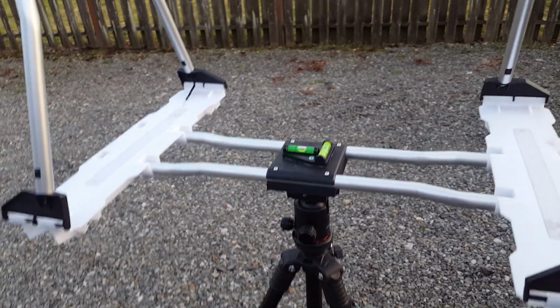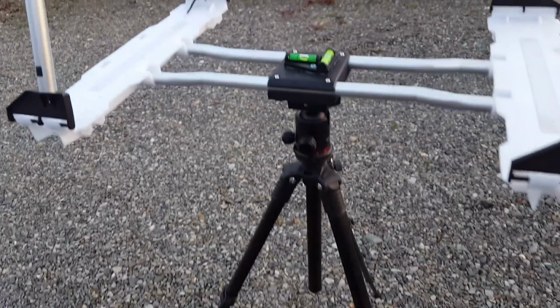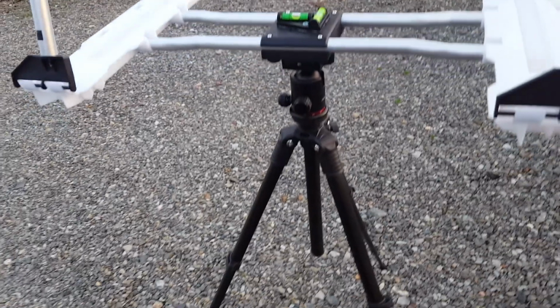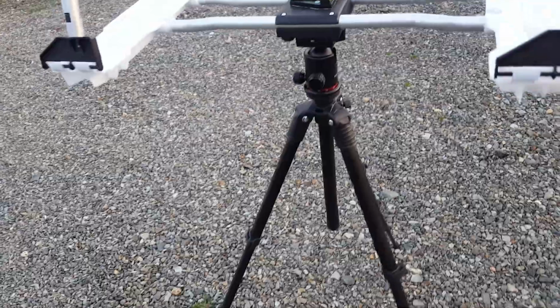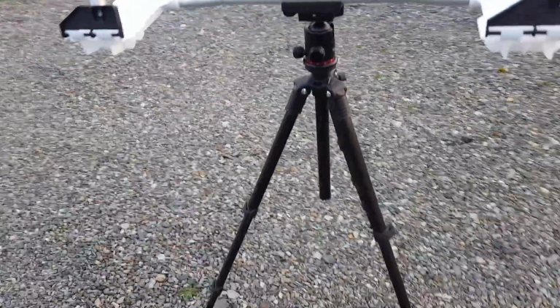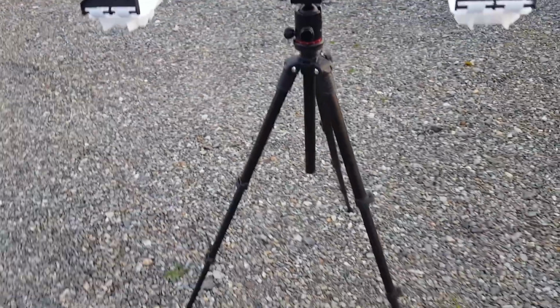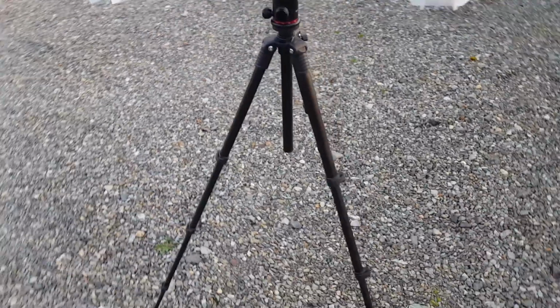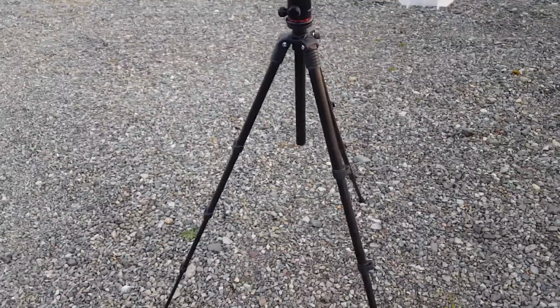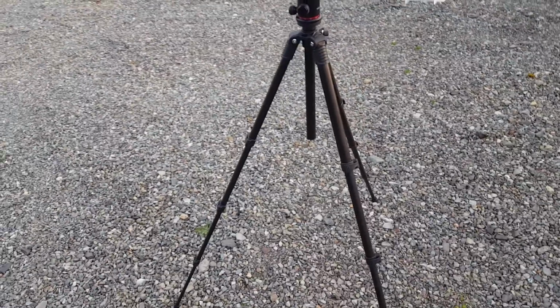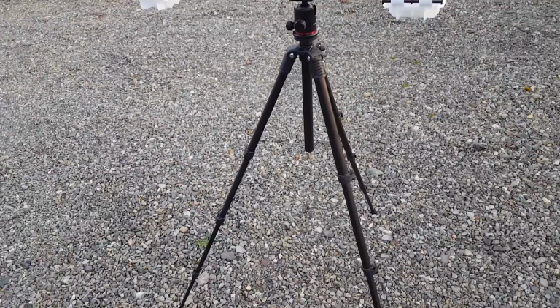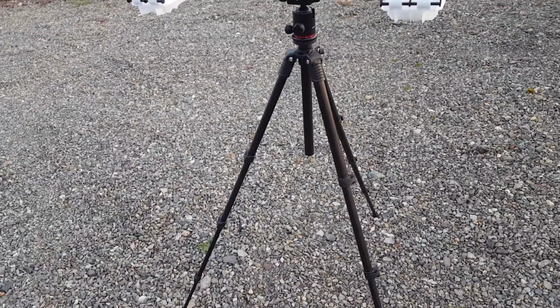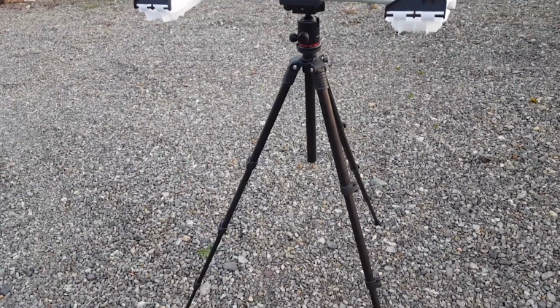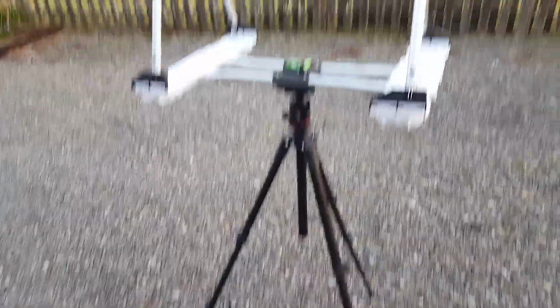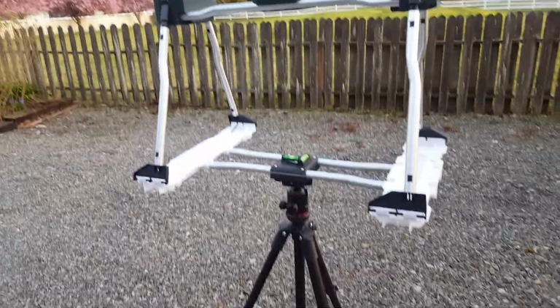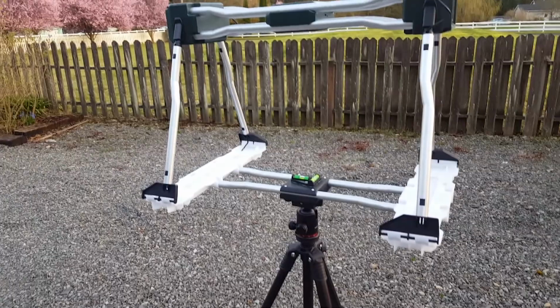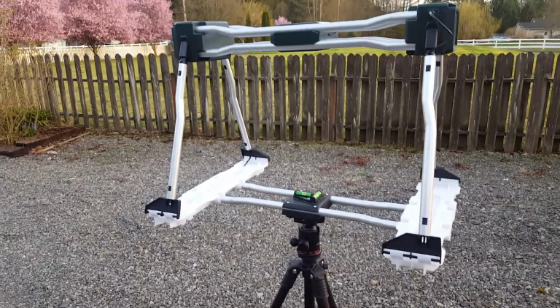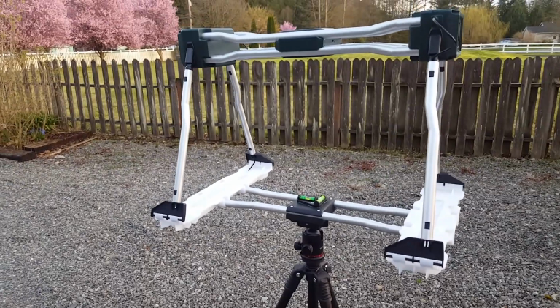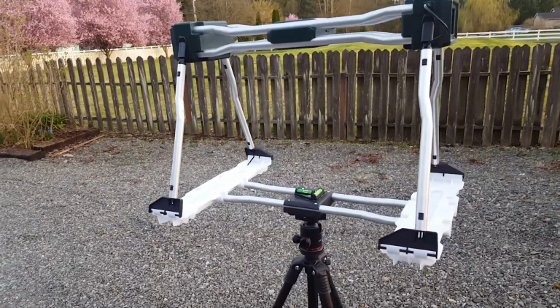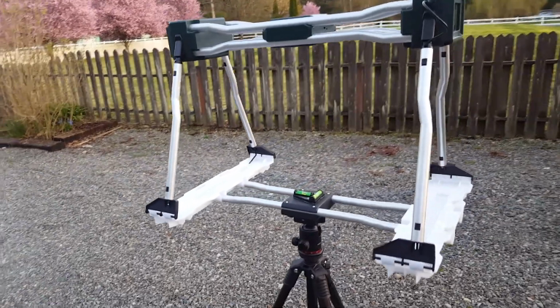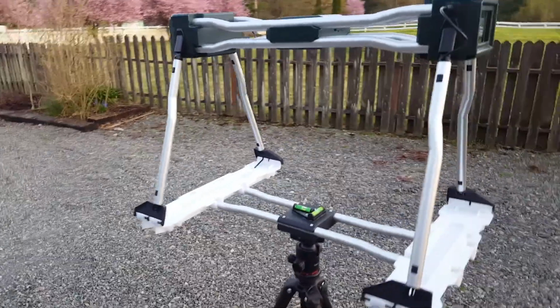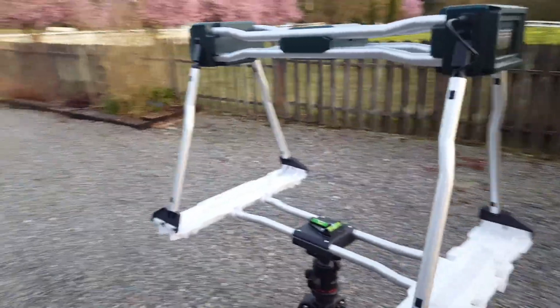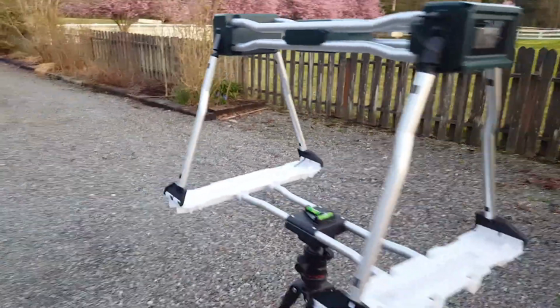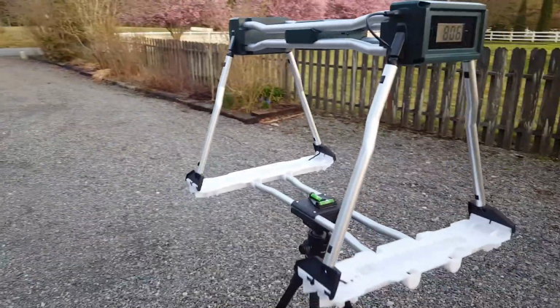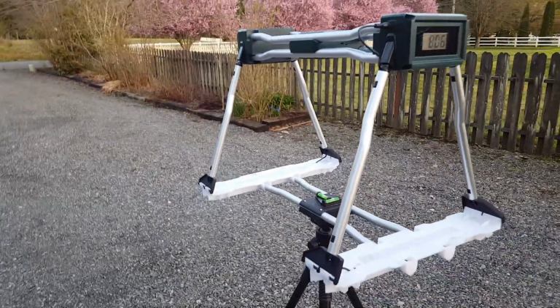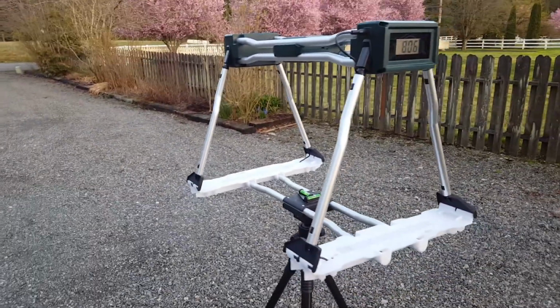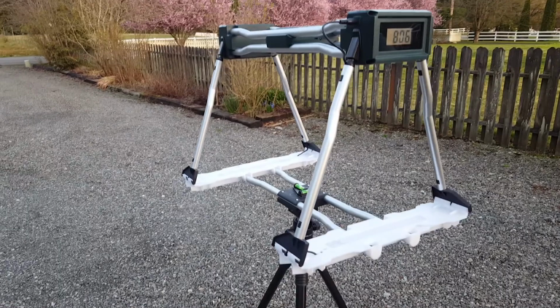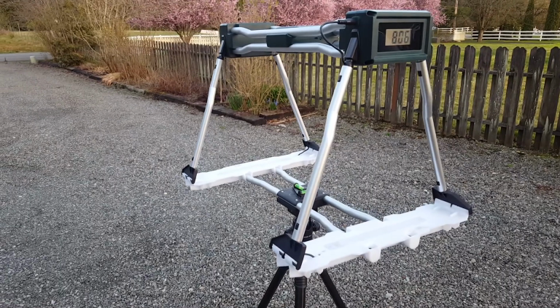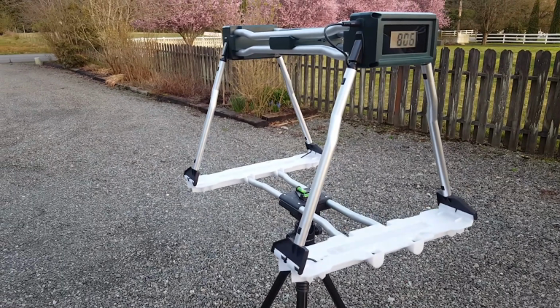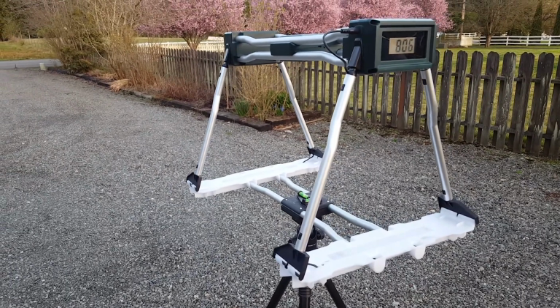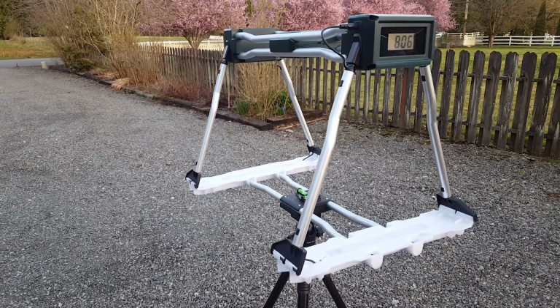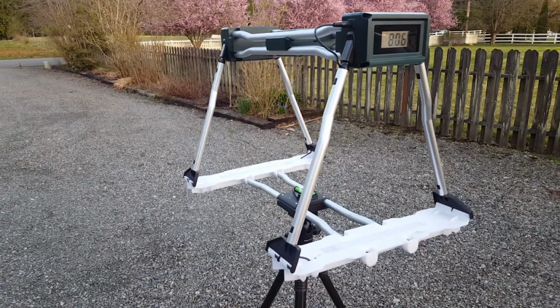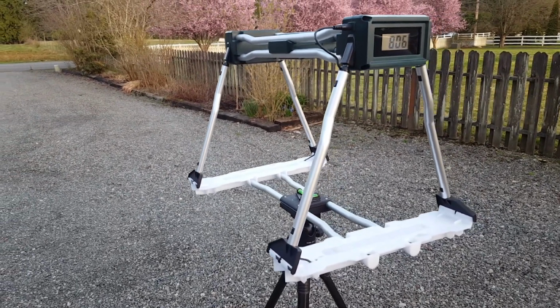I thought I was going to have to buy a whole new tripod, but I like the height of this one and it fits in the bag. So that's what I did — hopefully that helps. If anybody else is having that problem, you can check it out. Thanks.